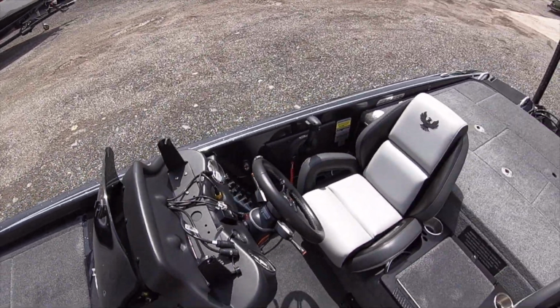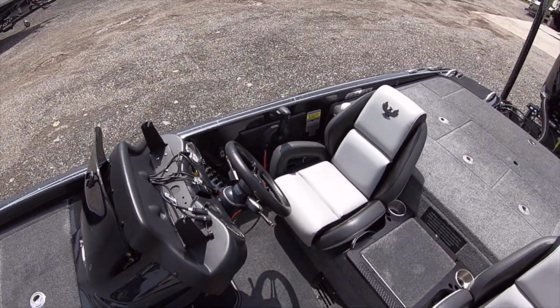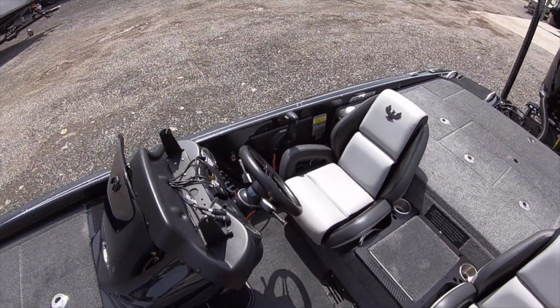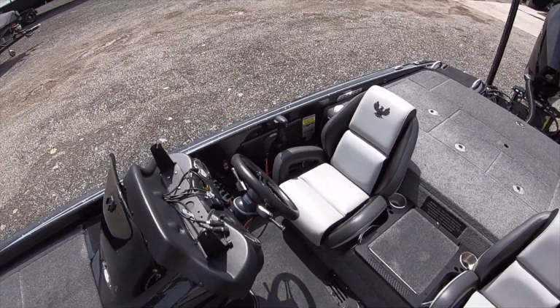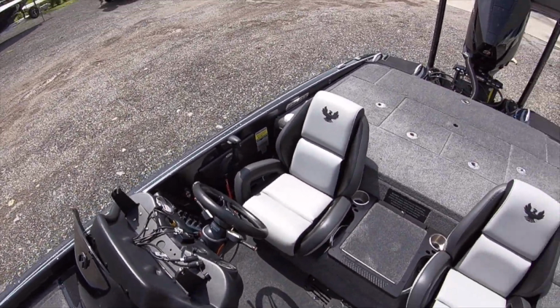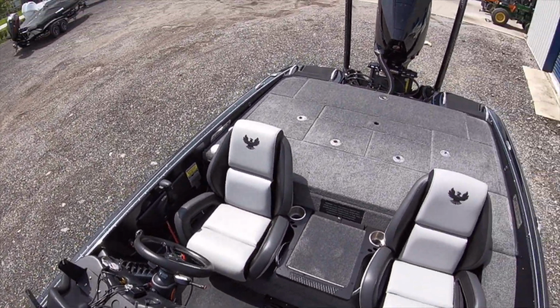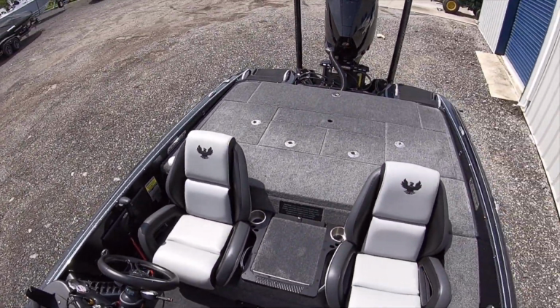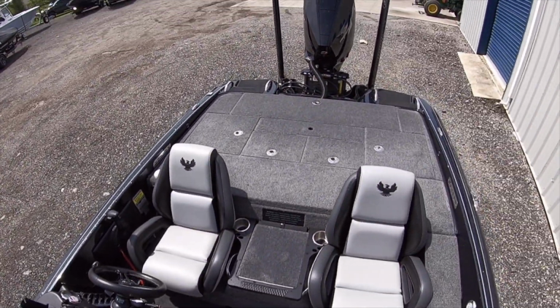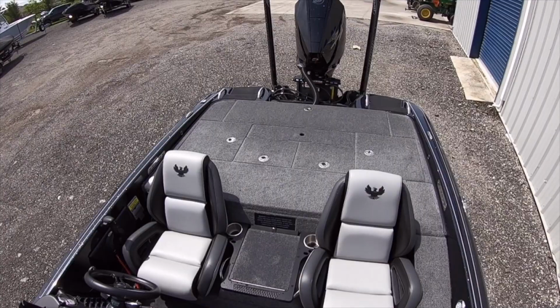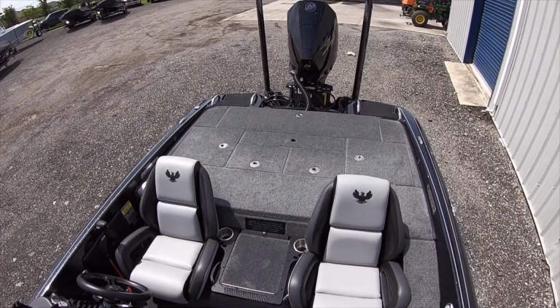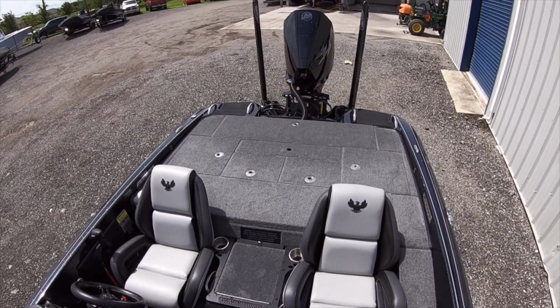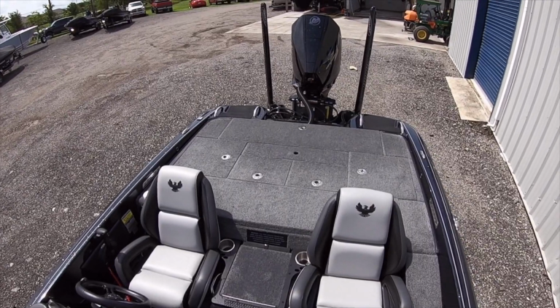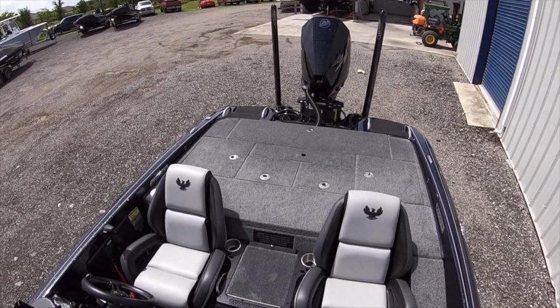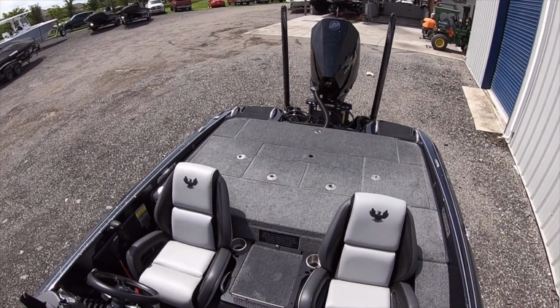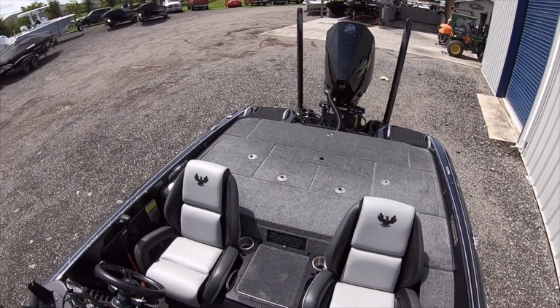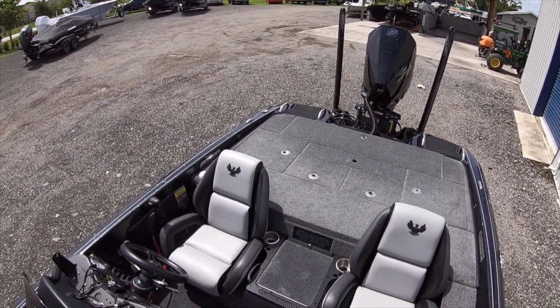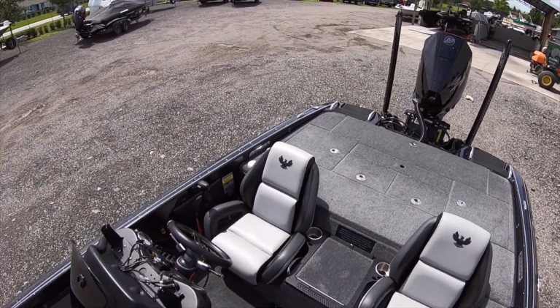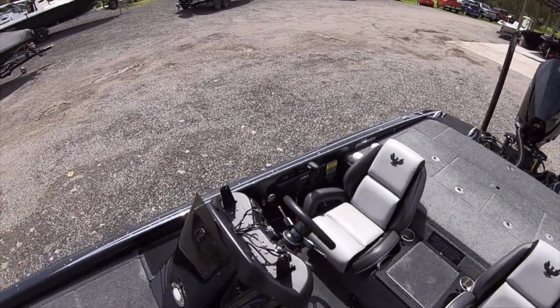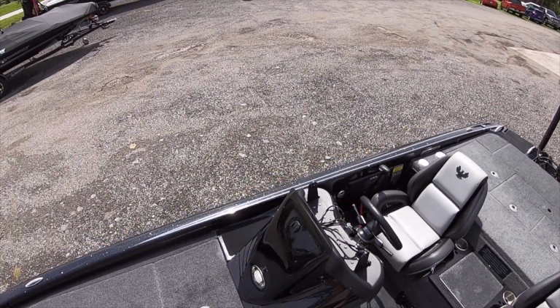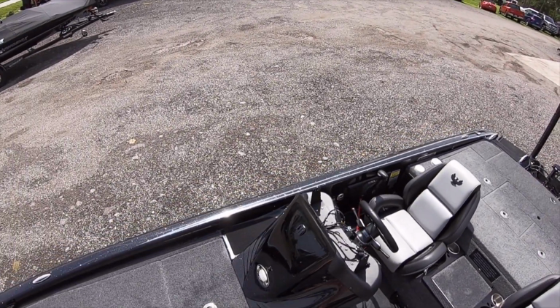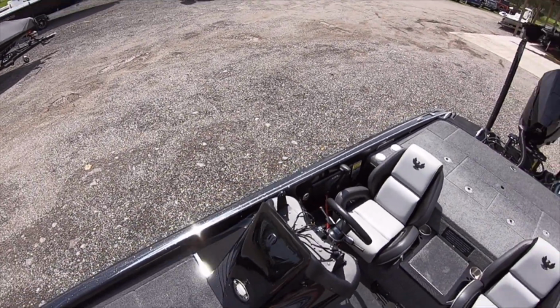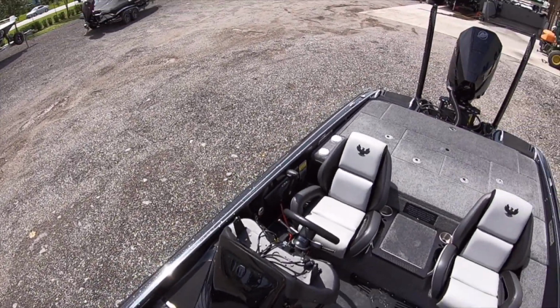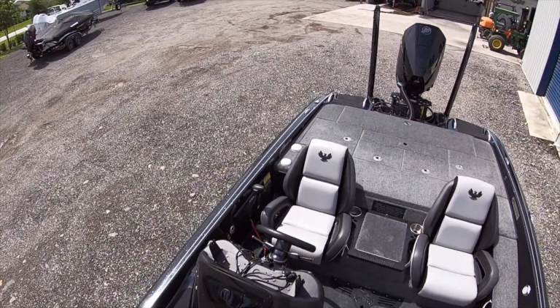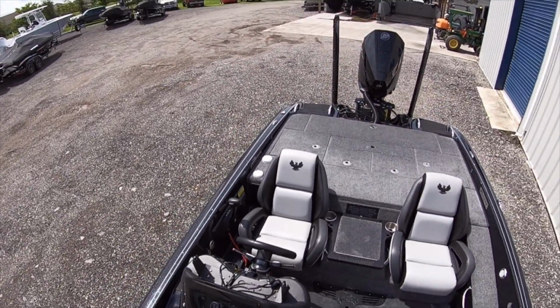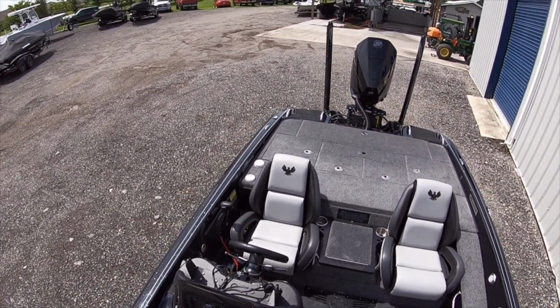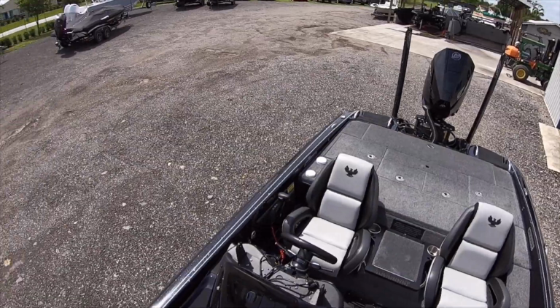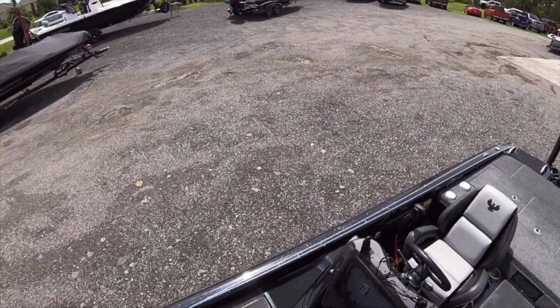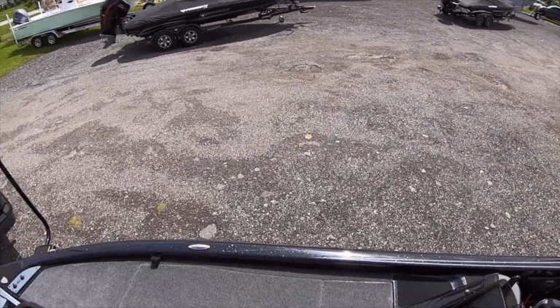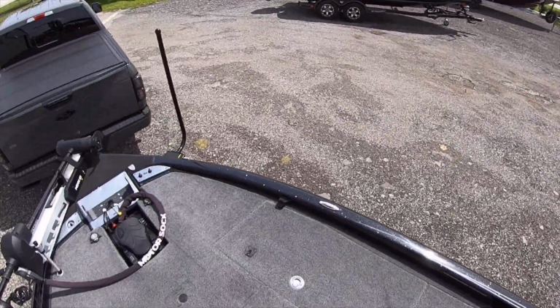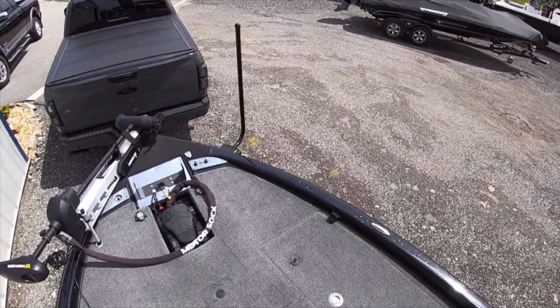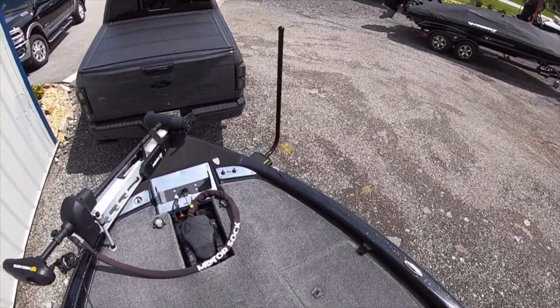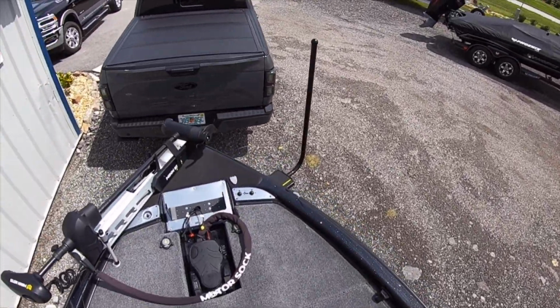It's just a good overall combination of both boats — some of the things that people liked about the Pro XP, some of the things that people liked about the PHX, with a couple of the mods they did. It turned out really good.